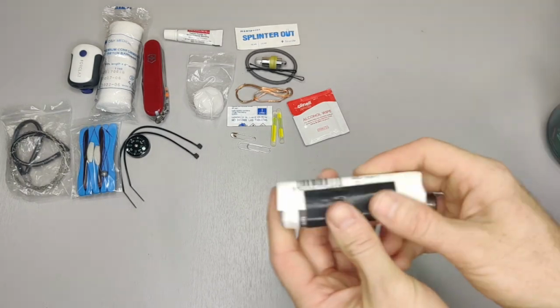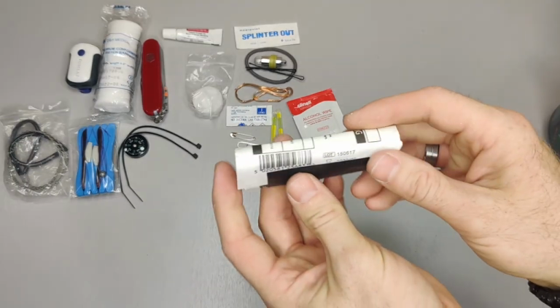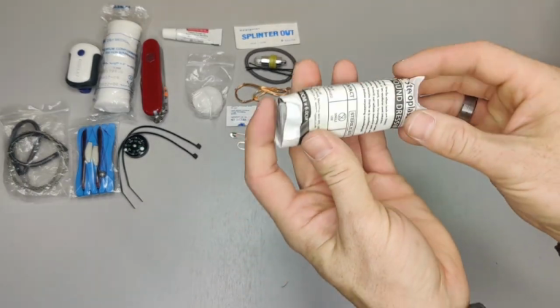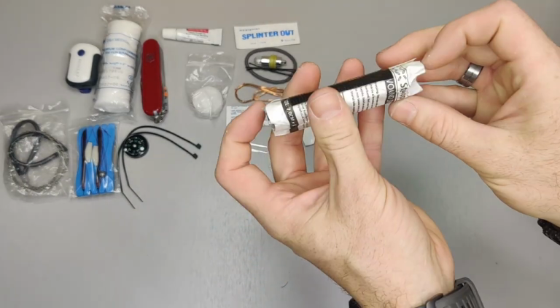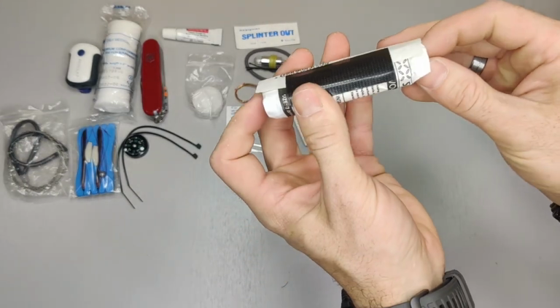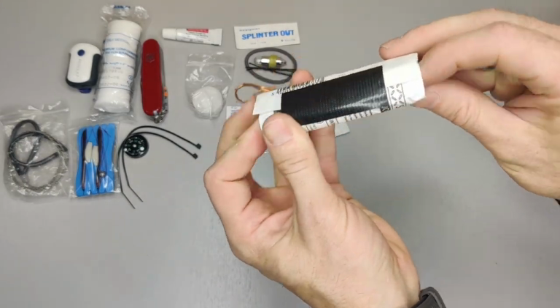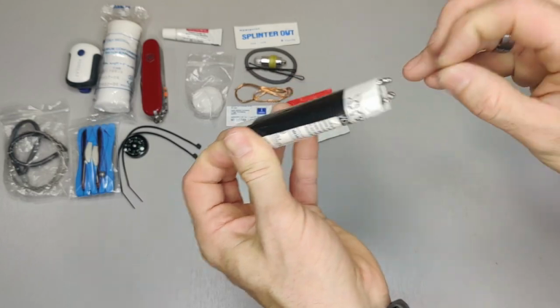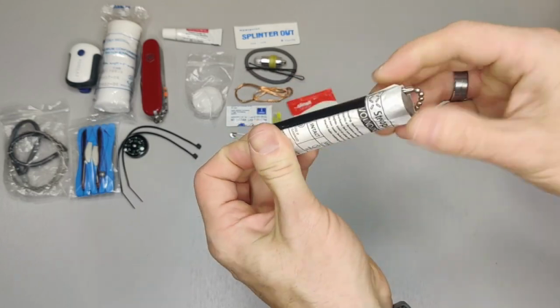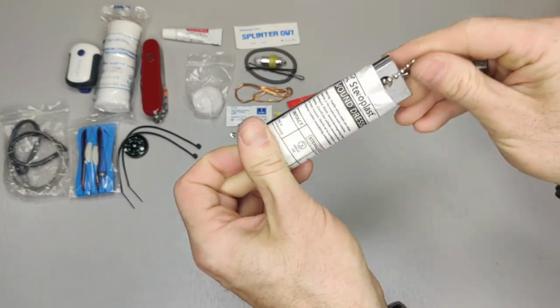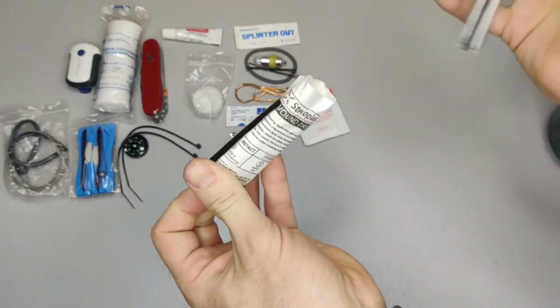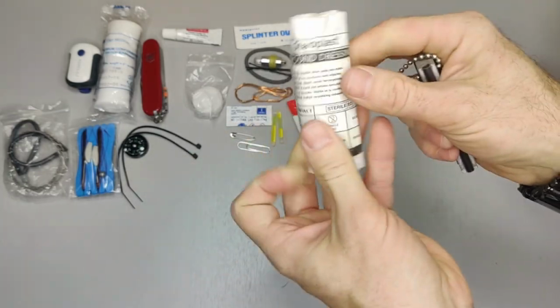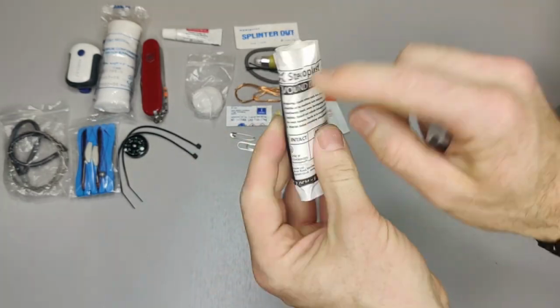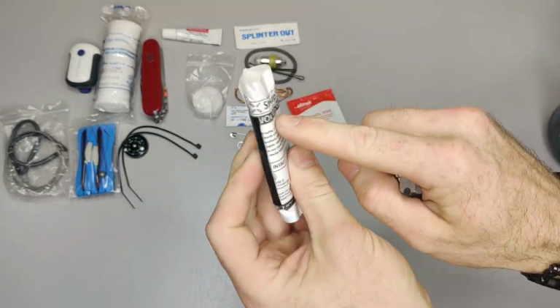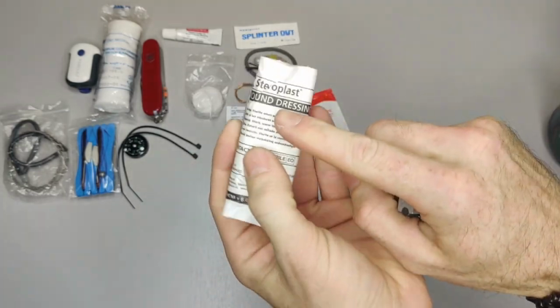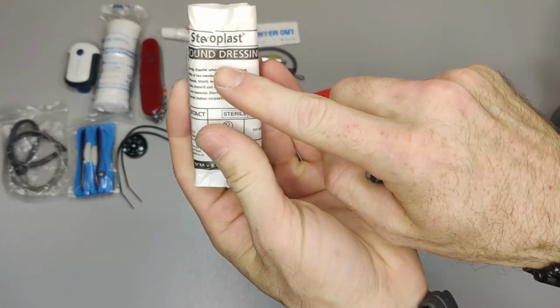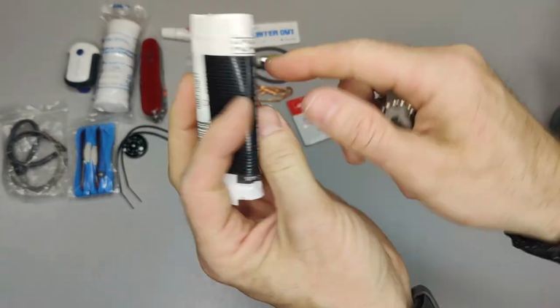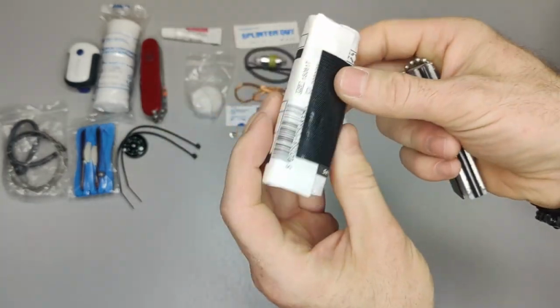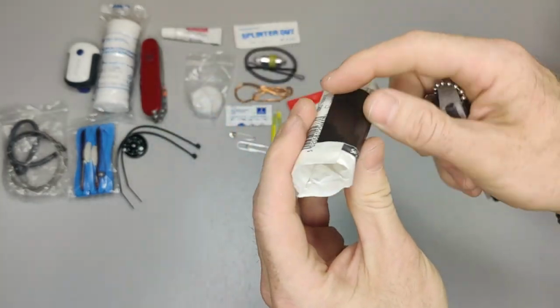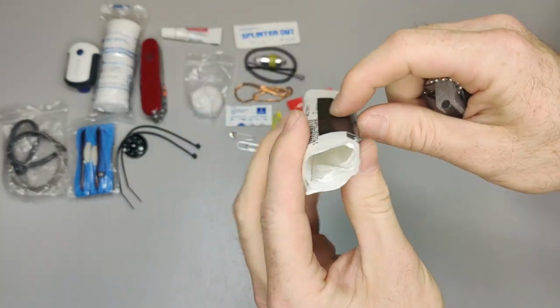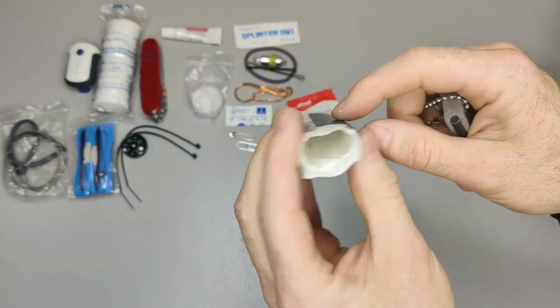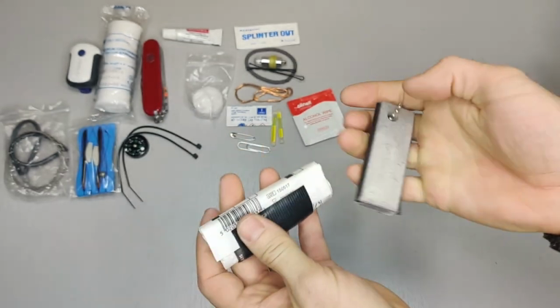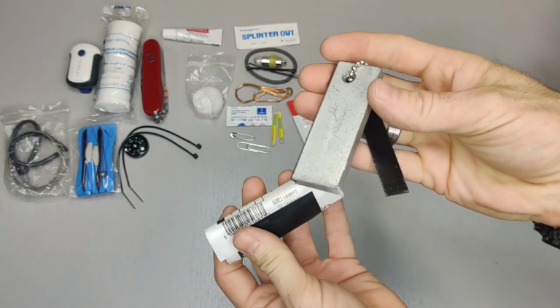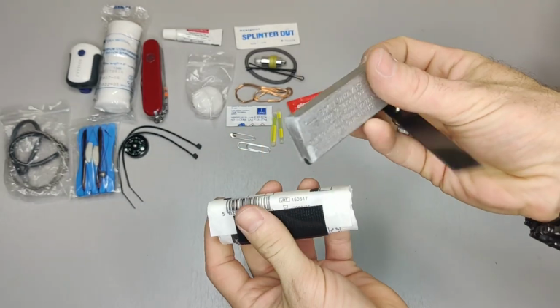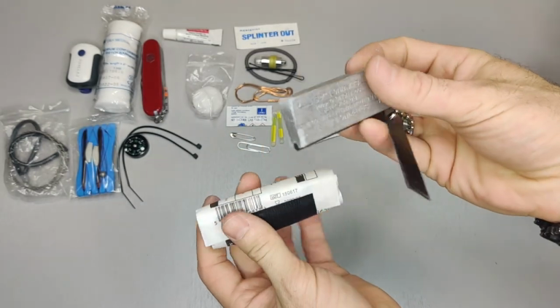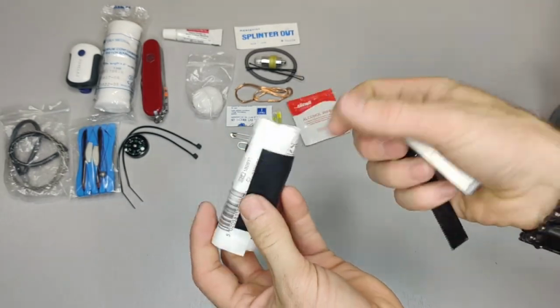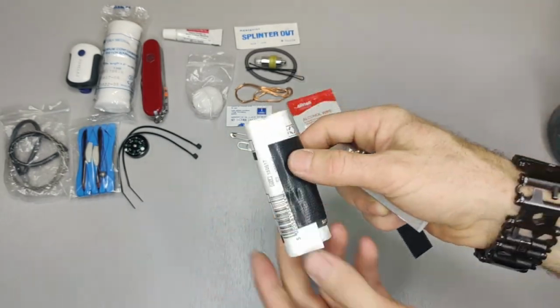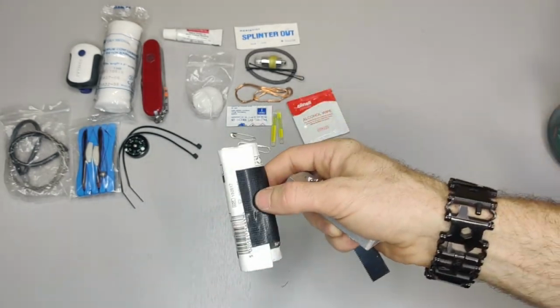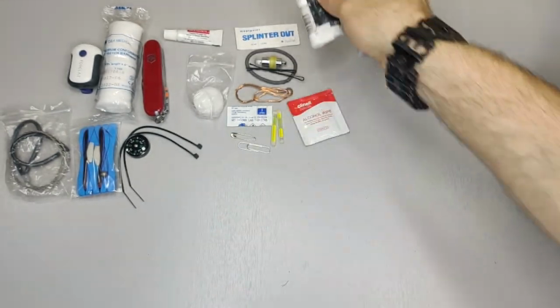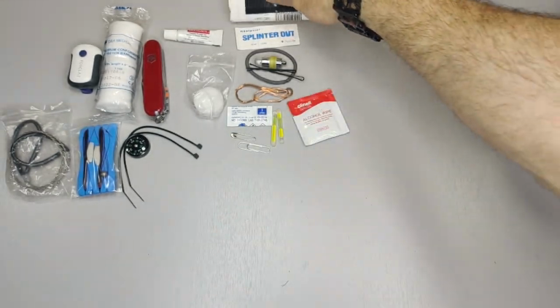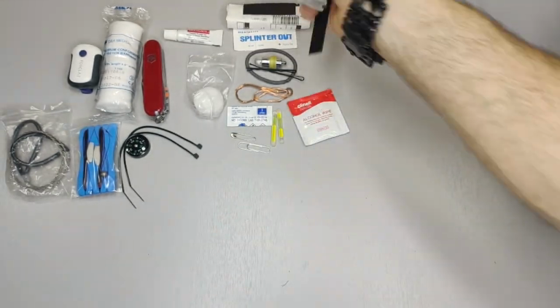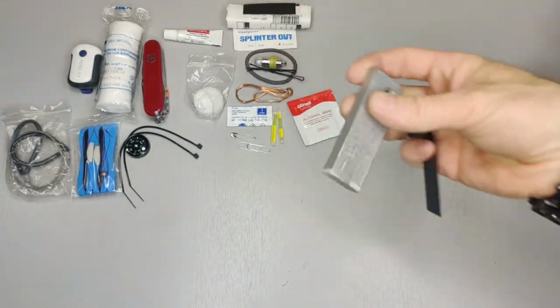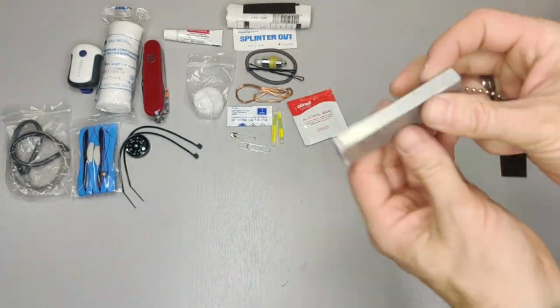This is a wound dressing. You can see it's wrapped up with some tape simply to keep it from scratching the rest of the gear.